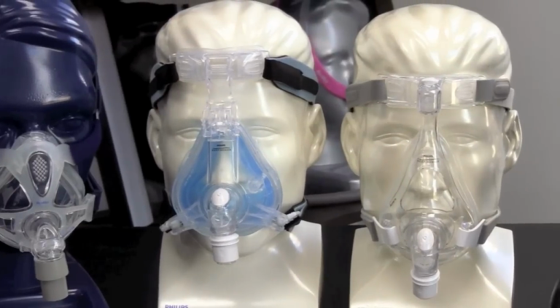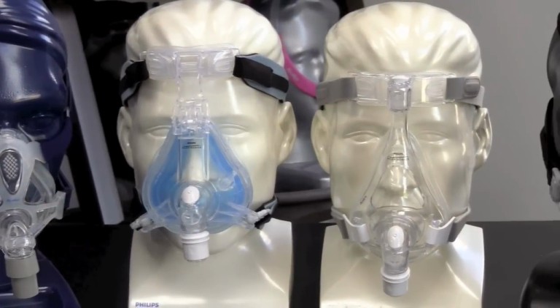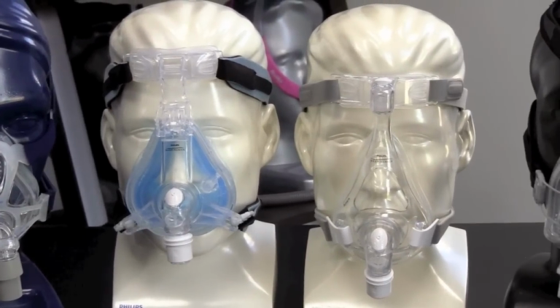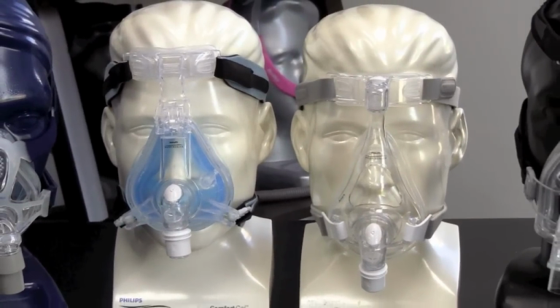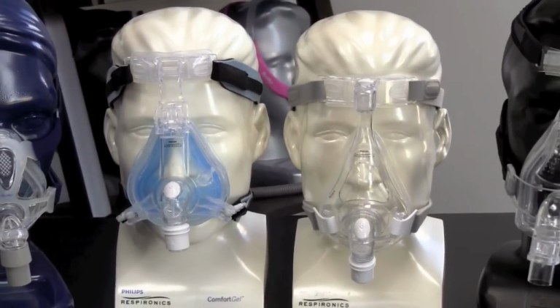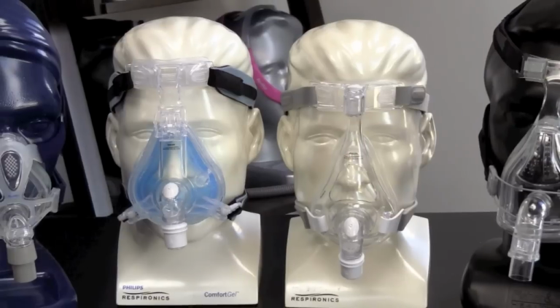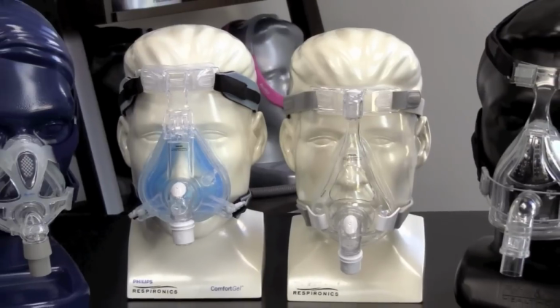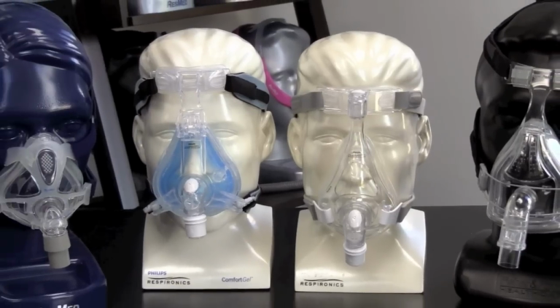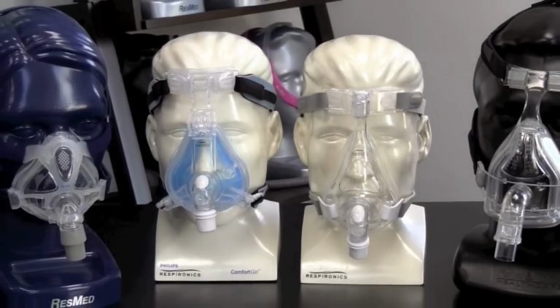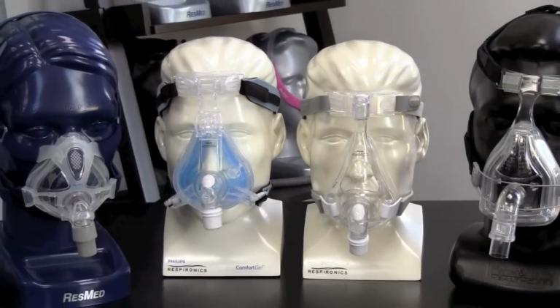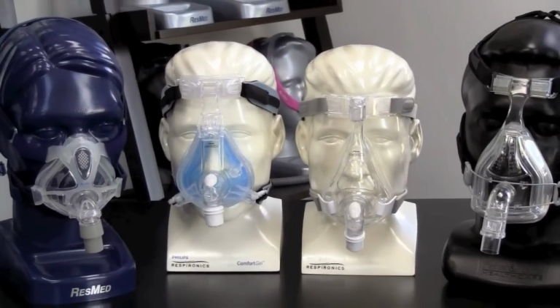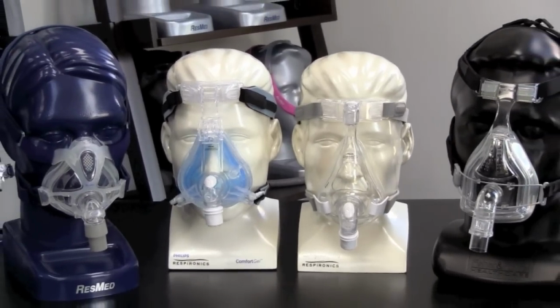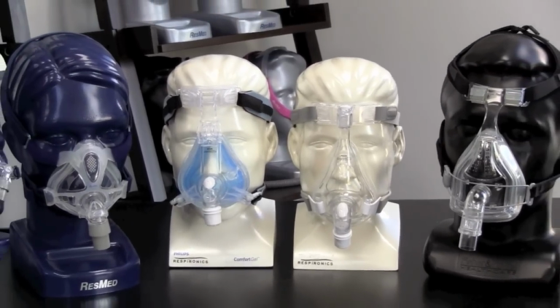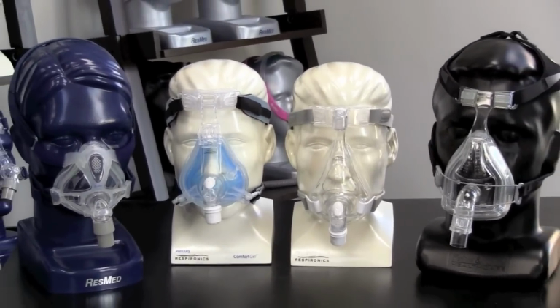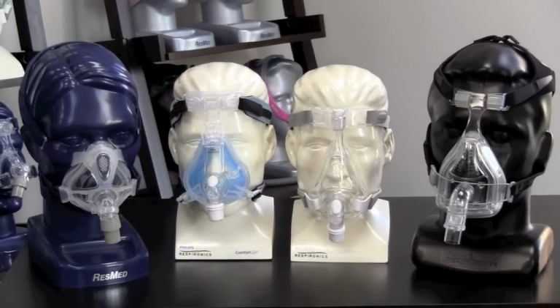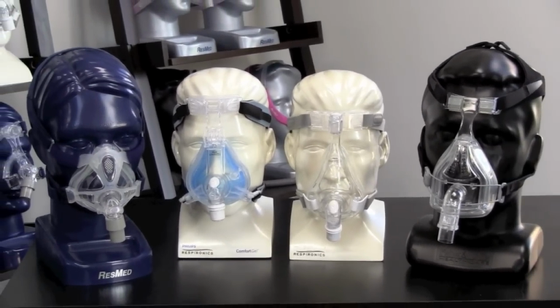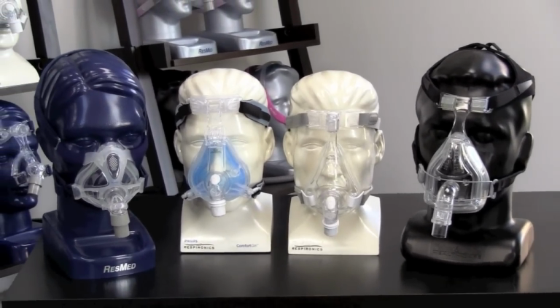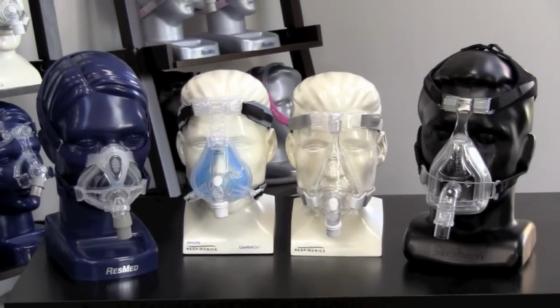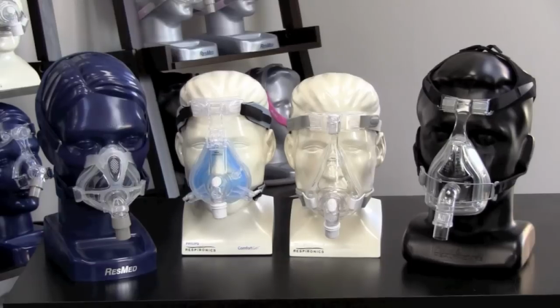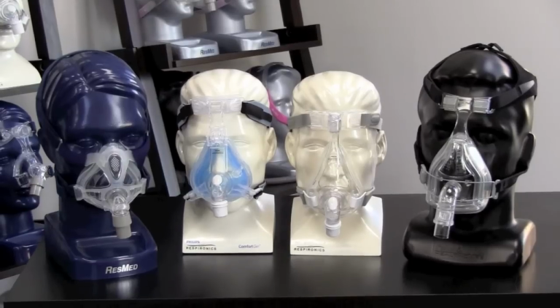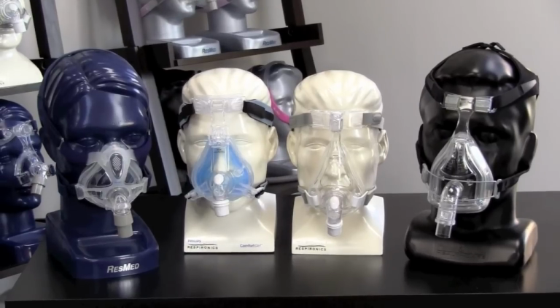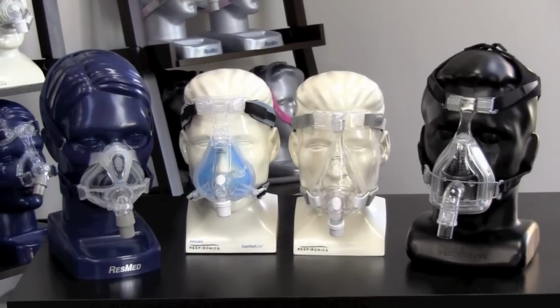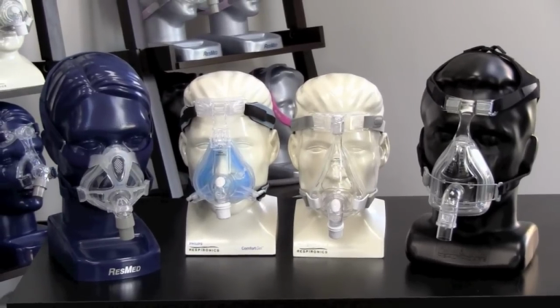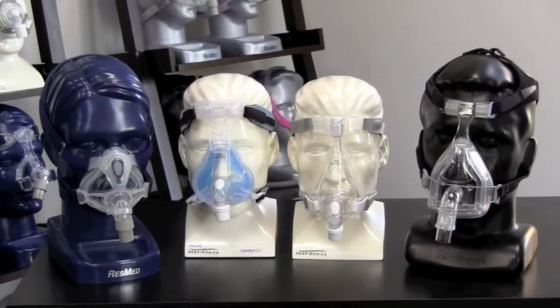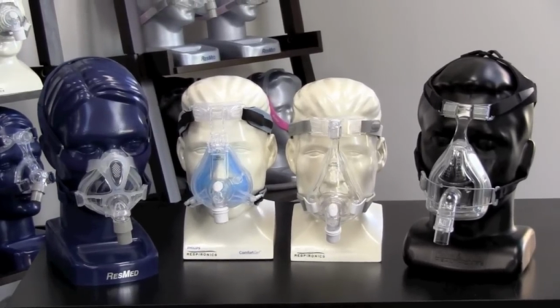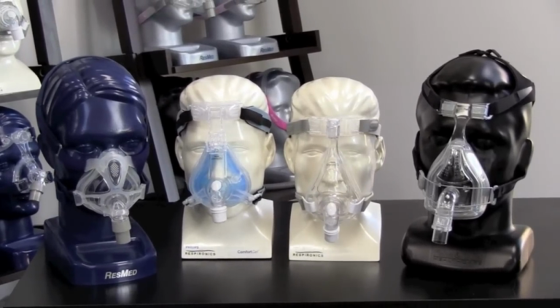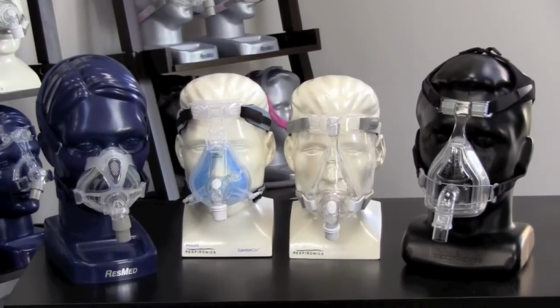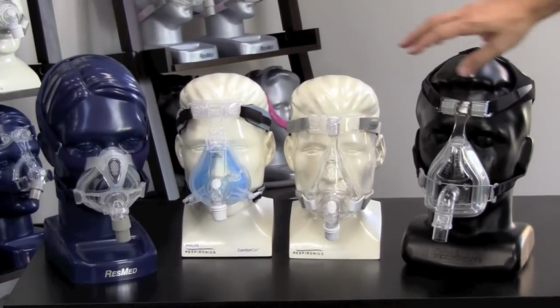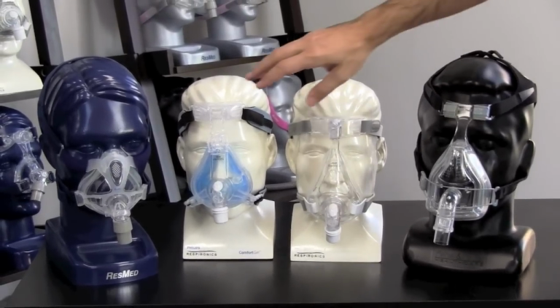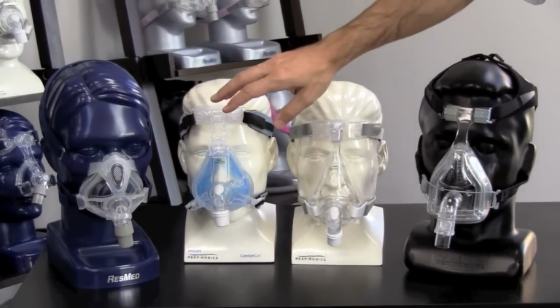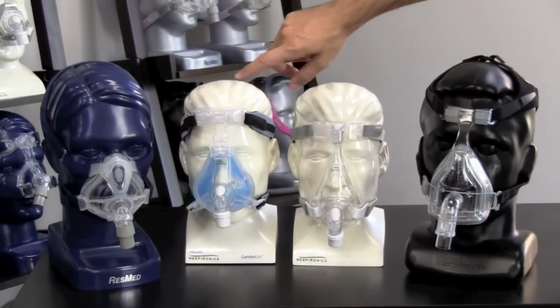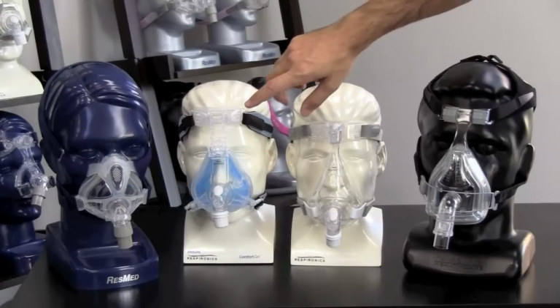It's very normal for people to have a few different masks to use for their CPAP therapy. In fact, using different style masks can help eliminate skin irritation and combat pressure points and soreness. Here are the four full face masks, and they're all a little different.